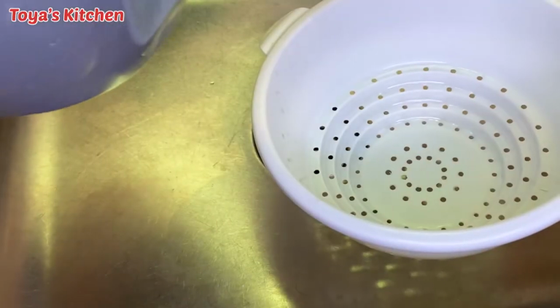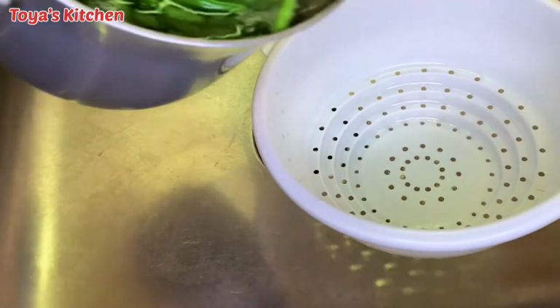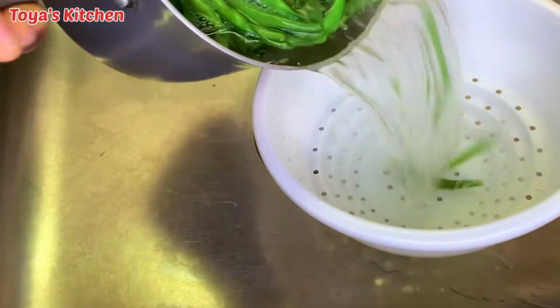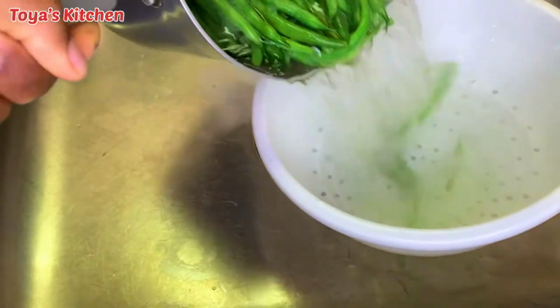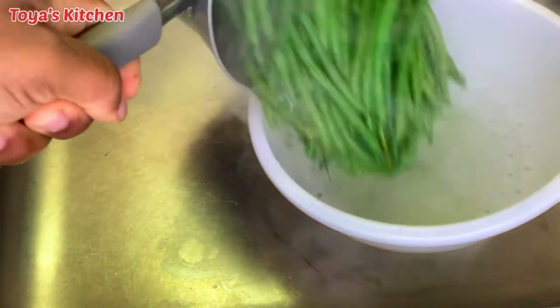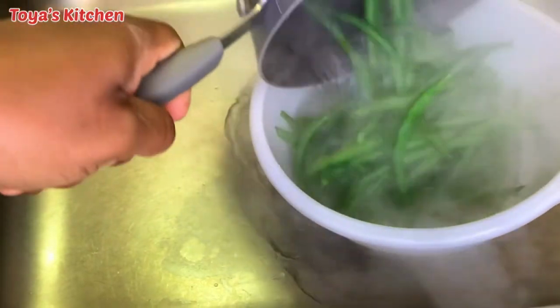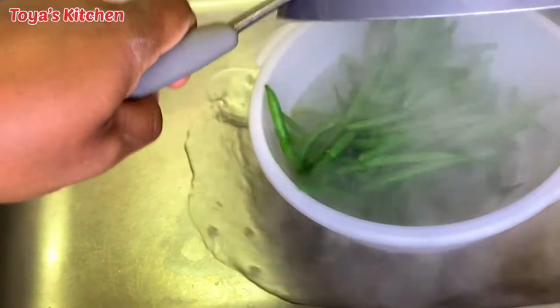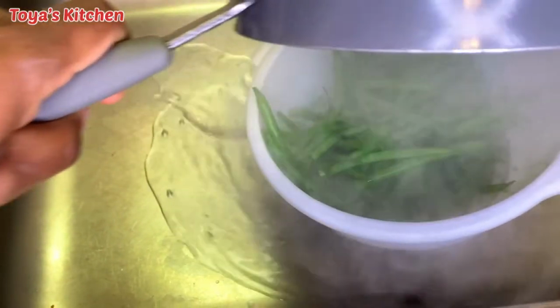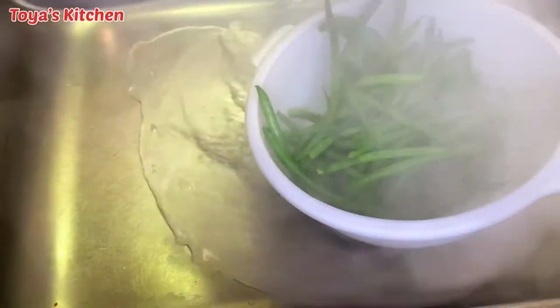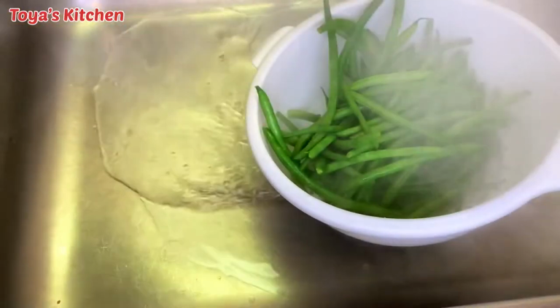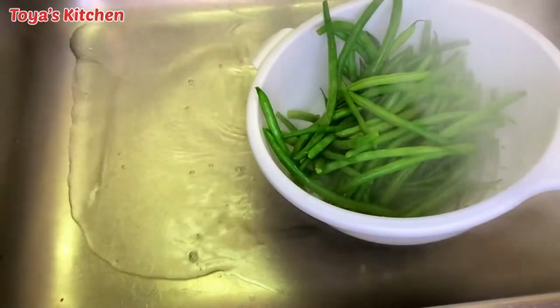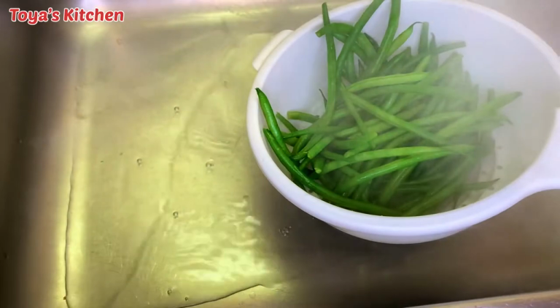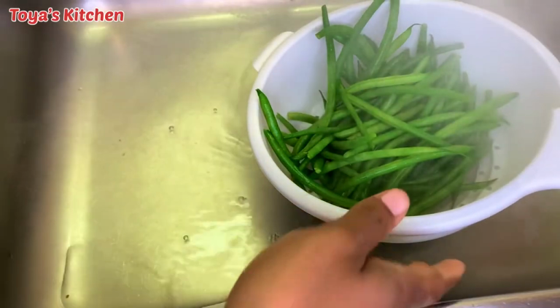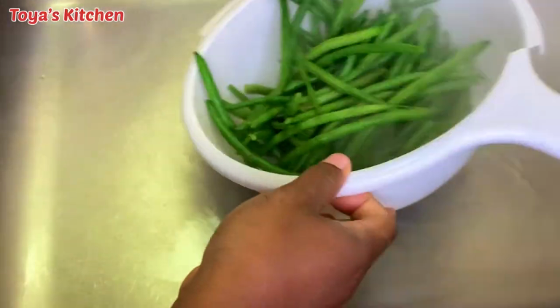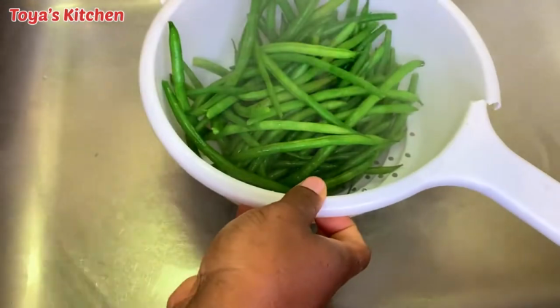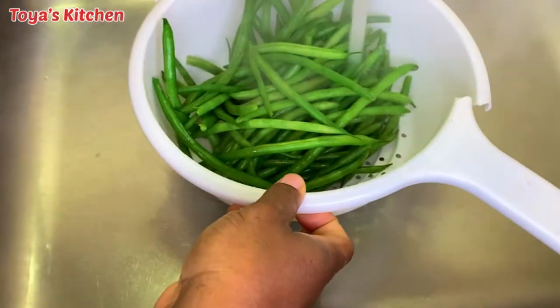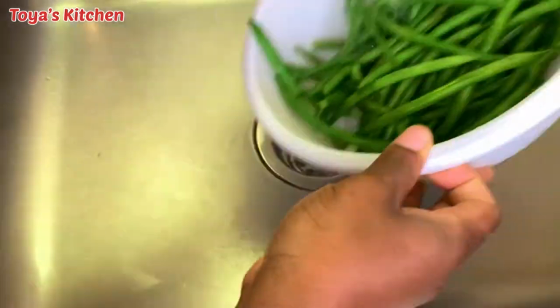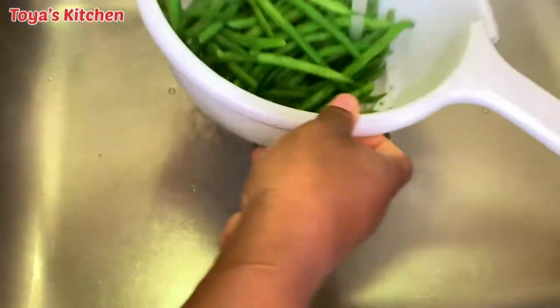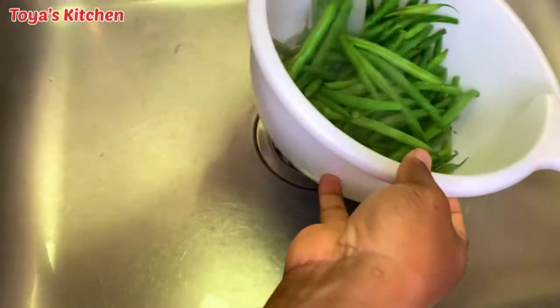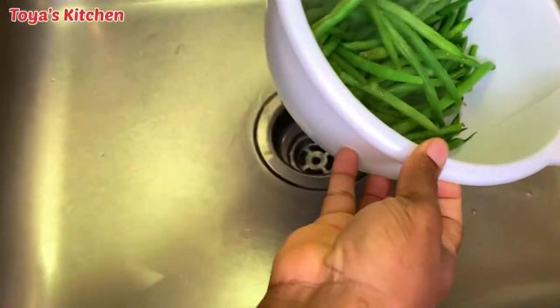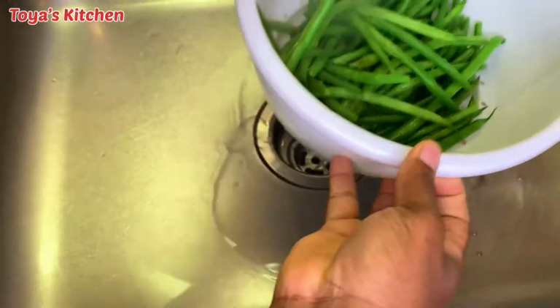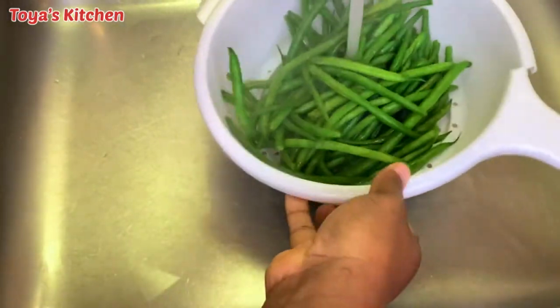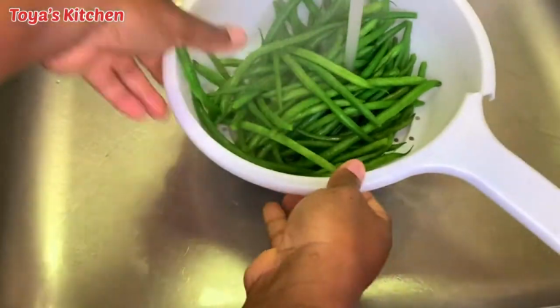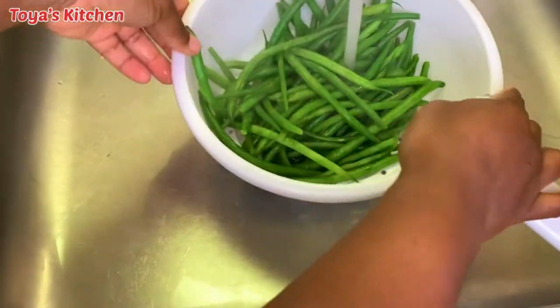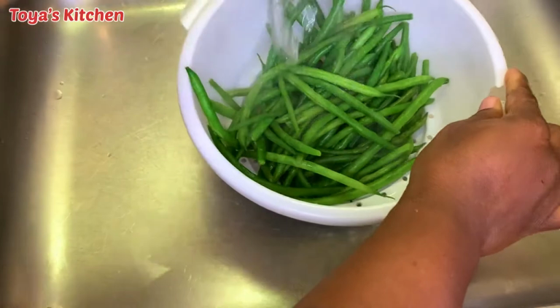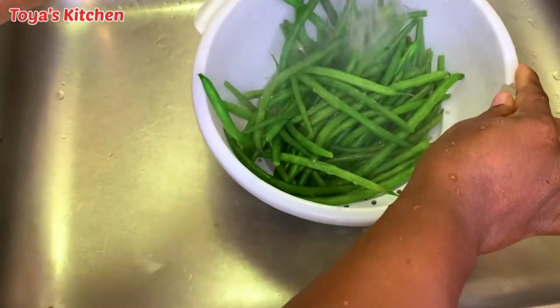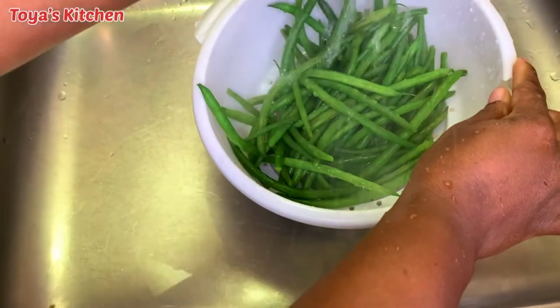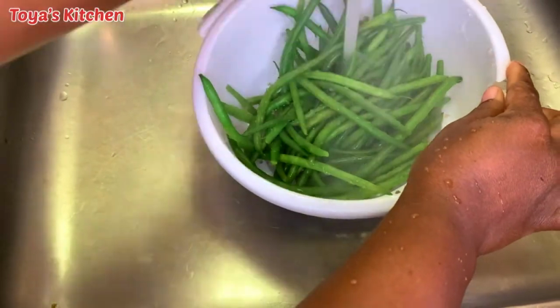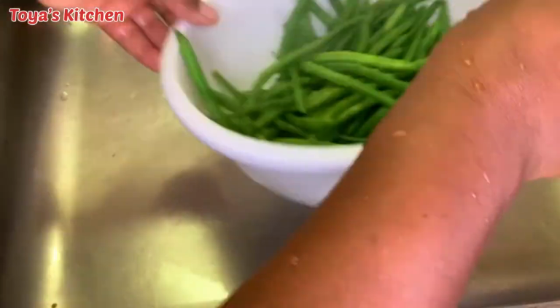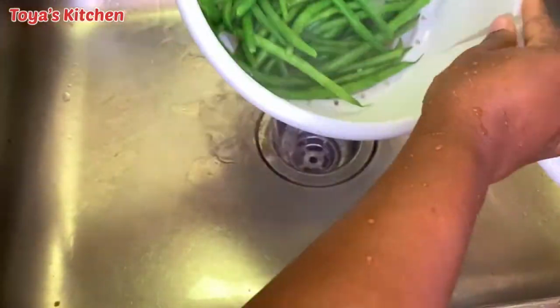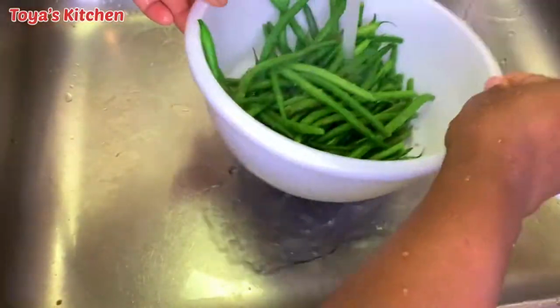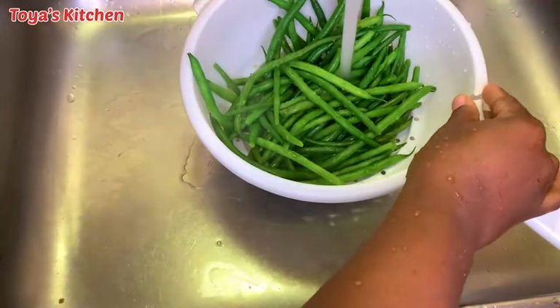After the green beans are blanched, I'm gonna go ahead and drain the hot water and run cold water over the green beans. This way the cooking process has stopped and they will remain green and vibrant when we add them to our butter sauce.